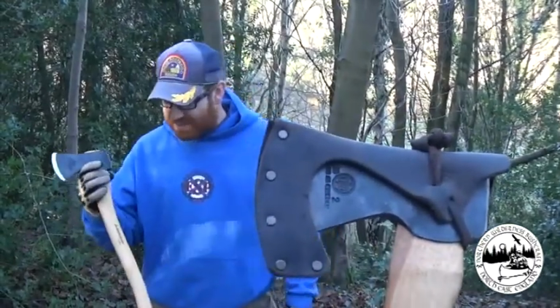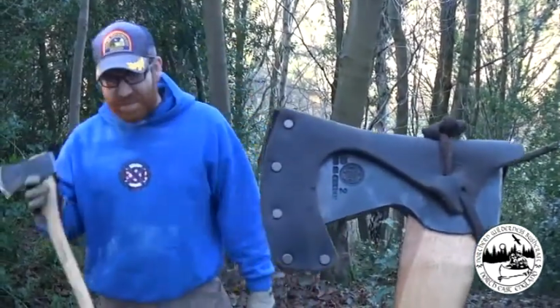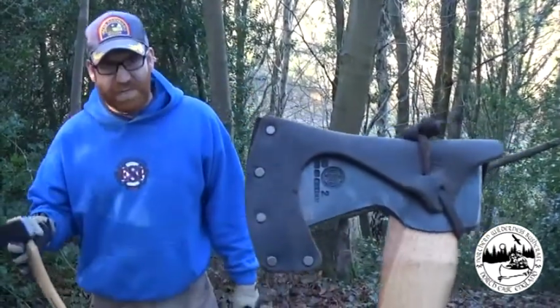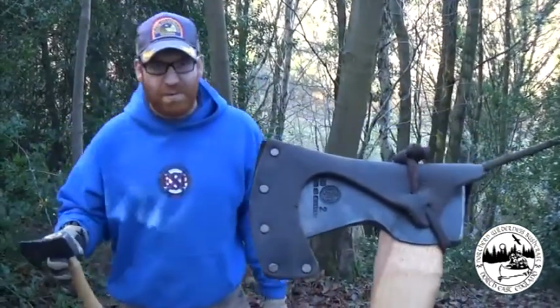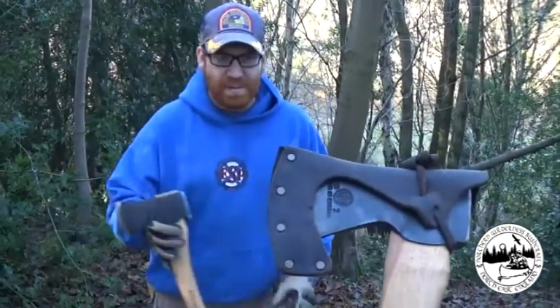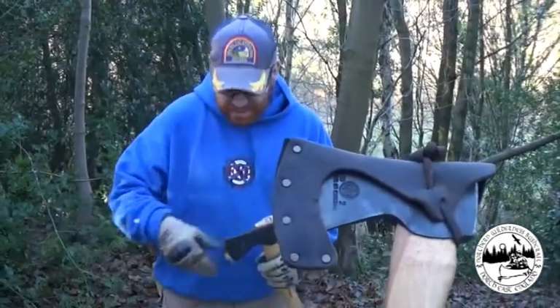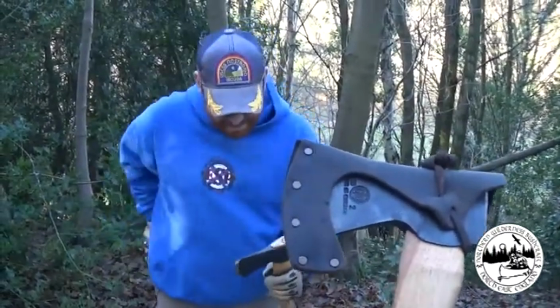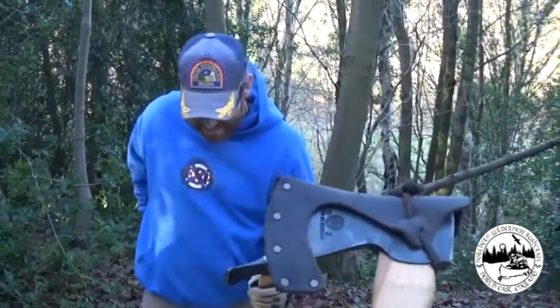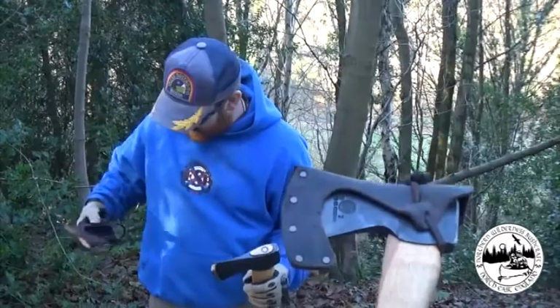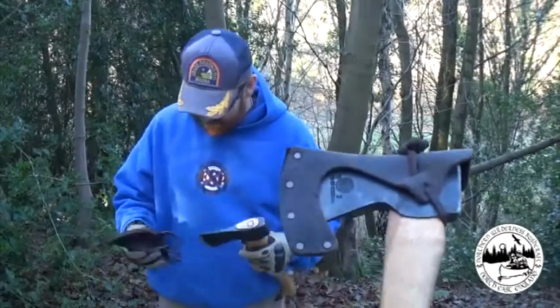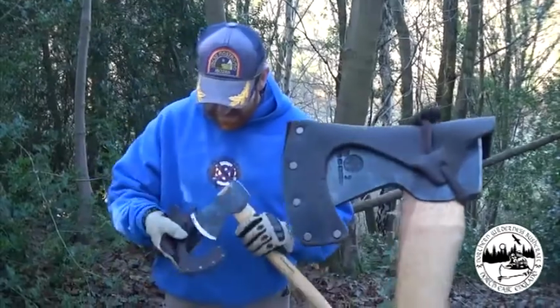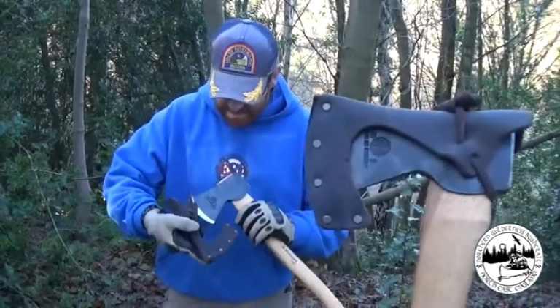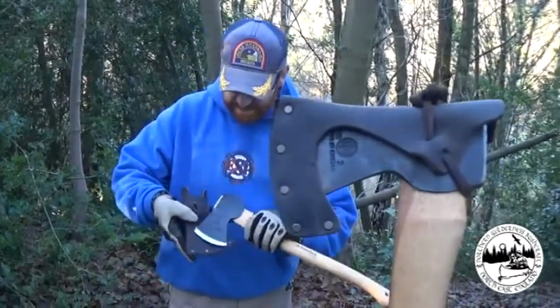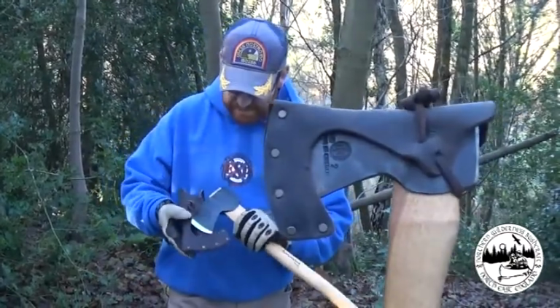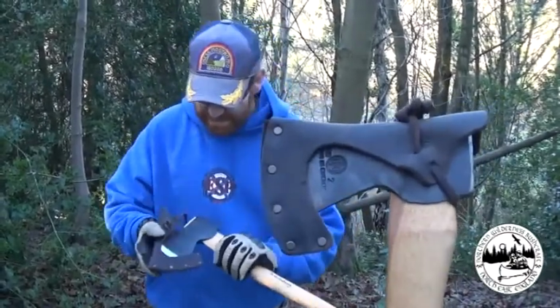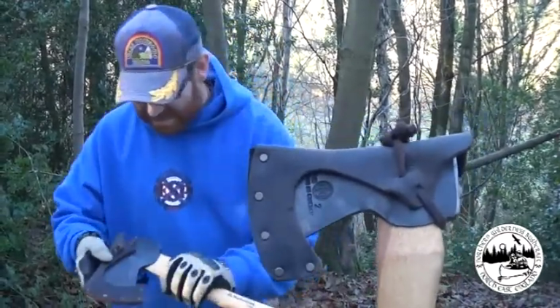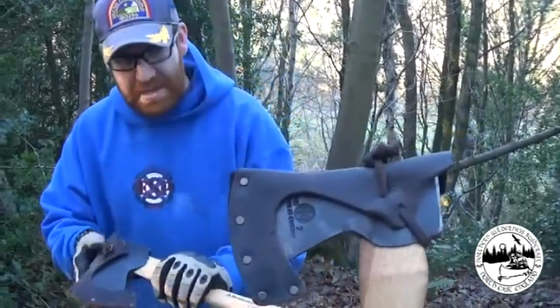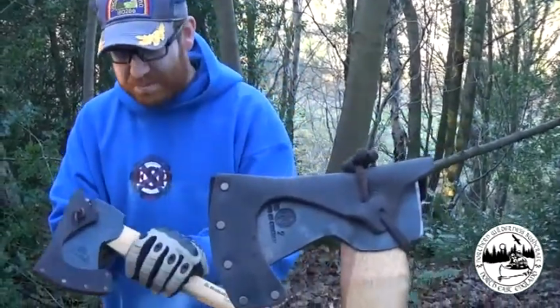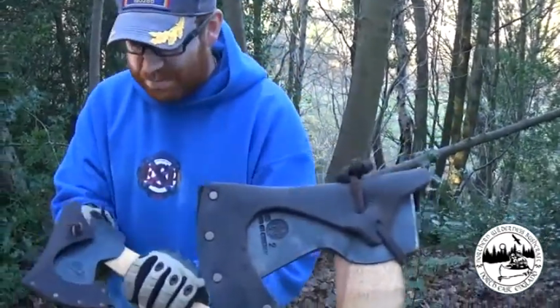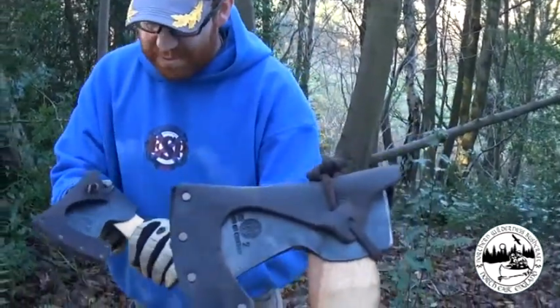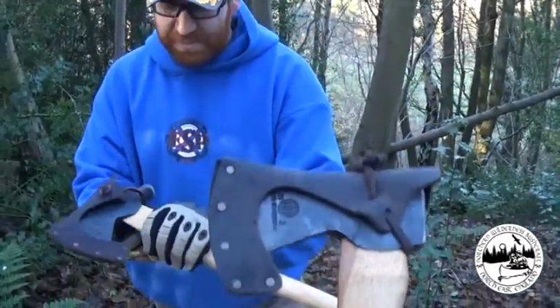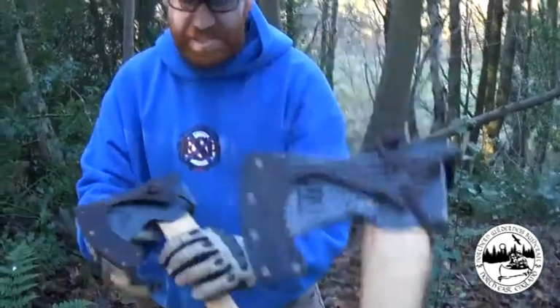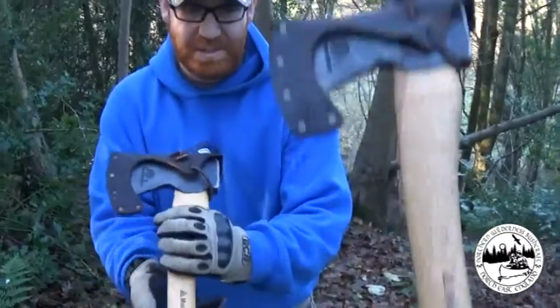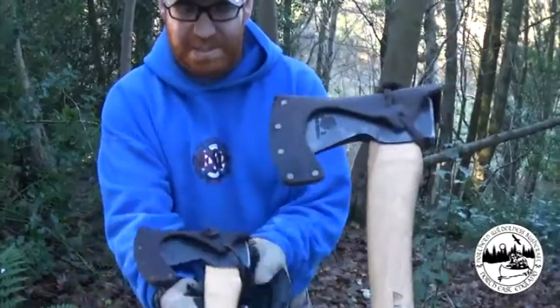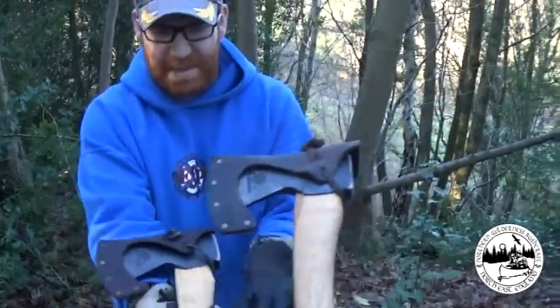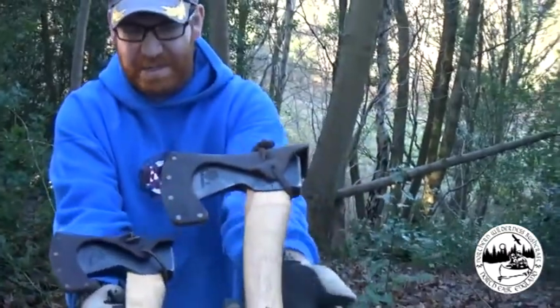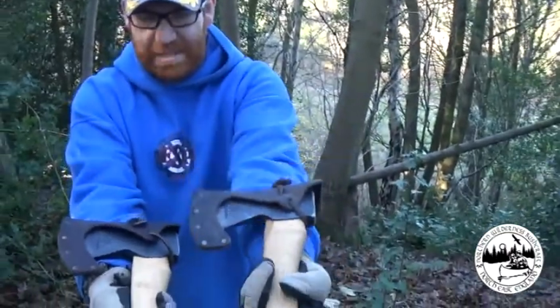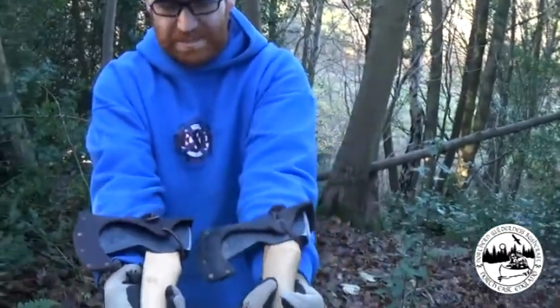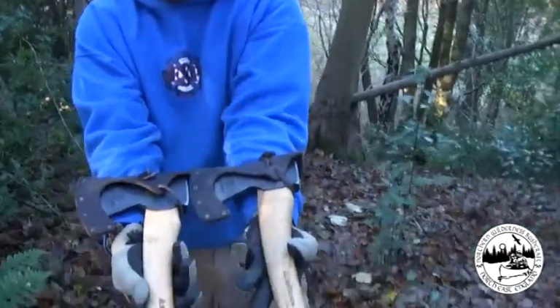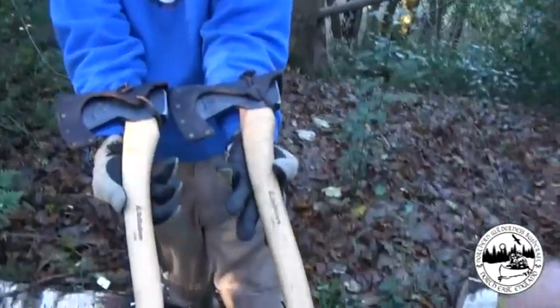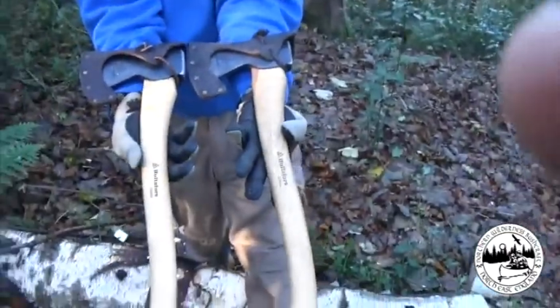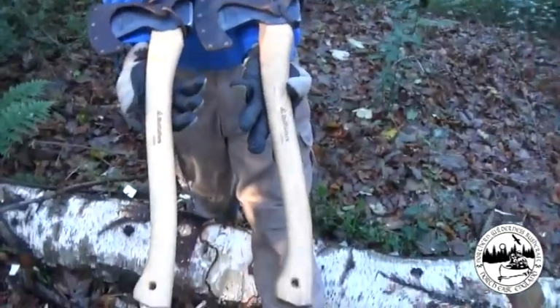So there's Steve's axe — how old is it now? About two and a half, three years old maybe. And here's mine that's brand new. I'll just put my sheath on as well just to compare colours. So they're both exactly the same.